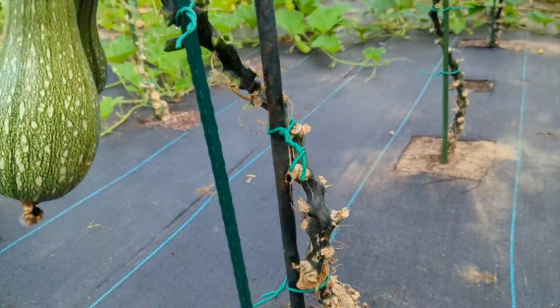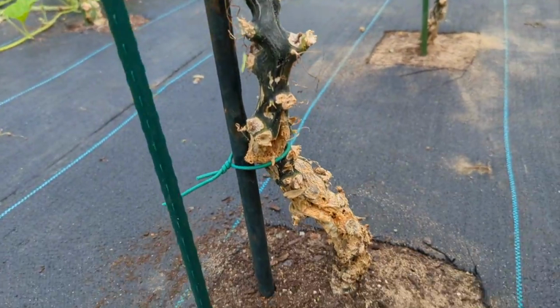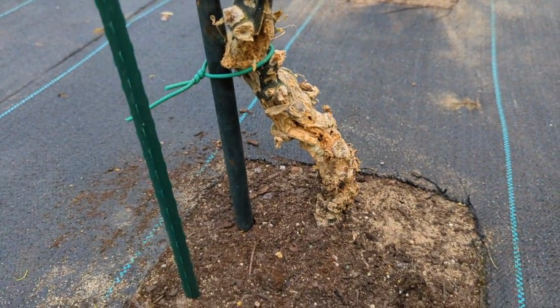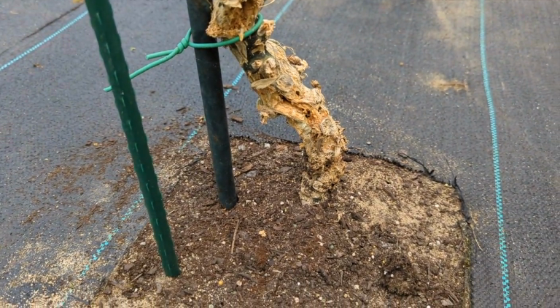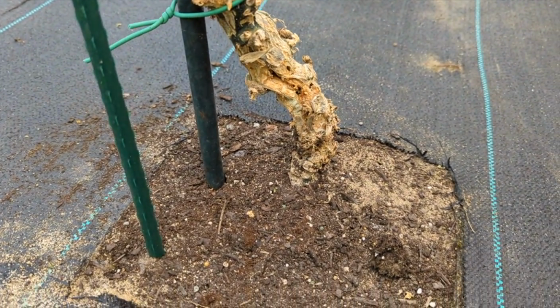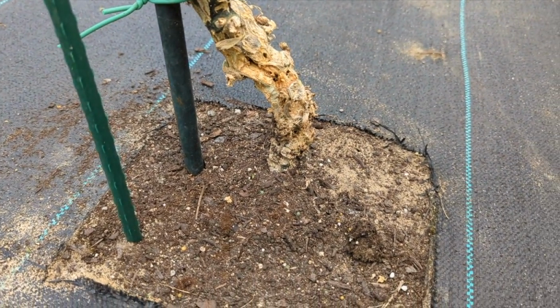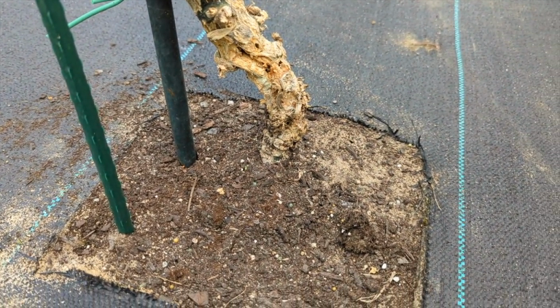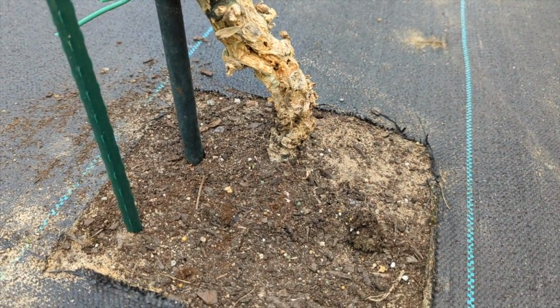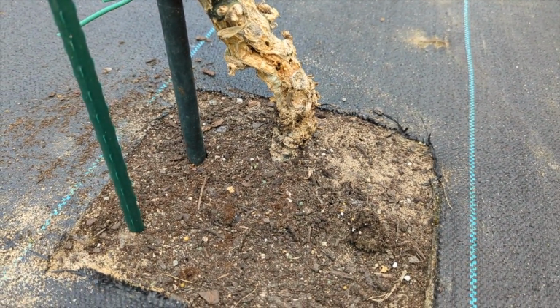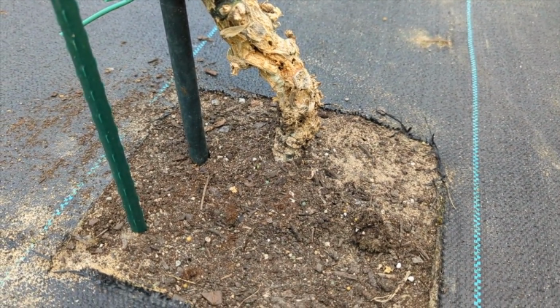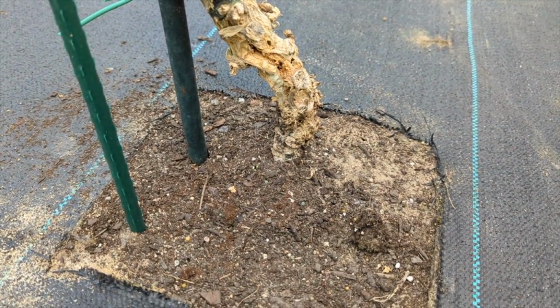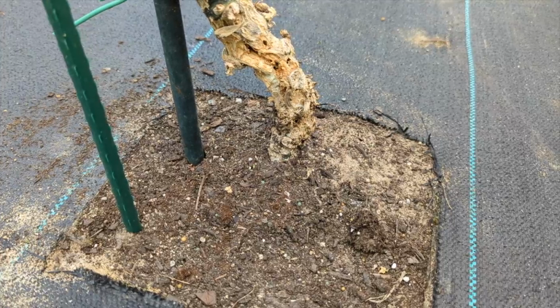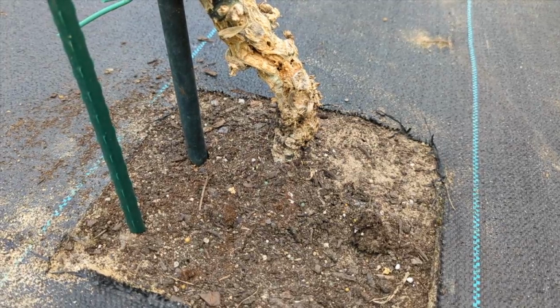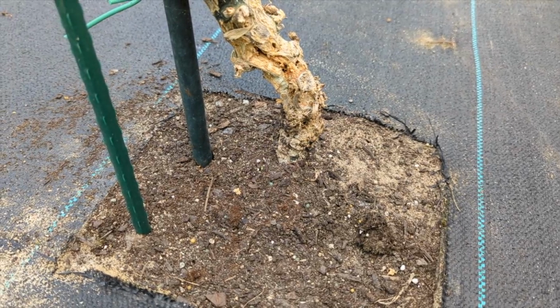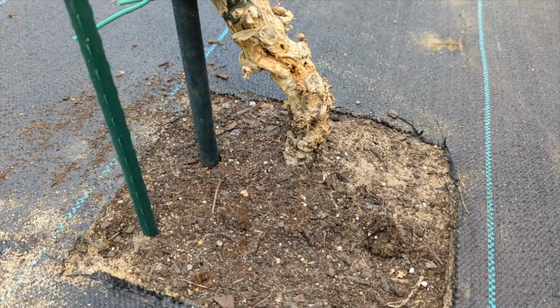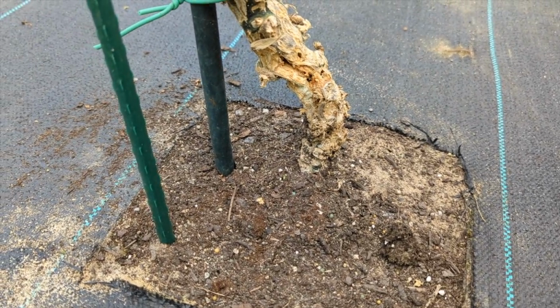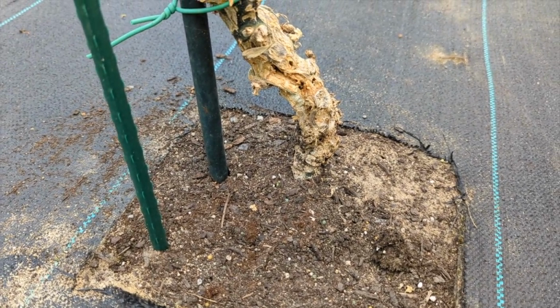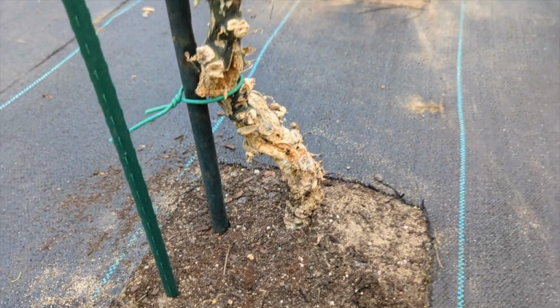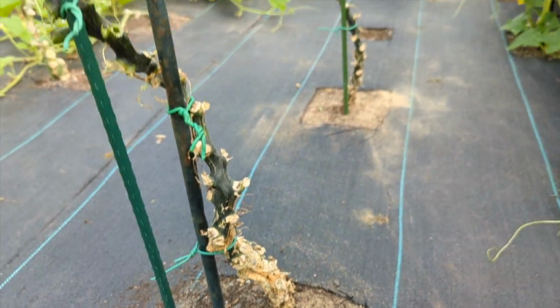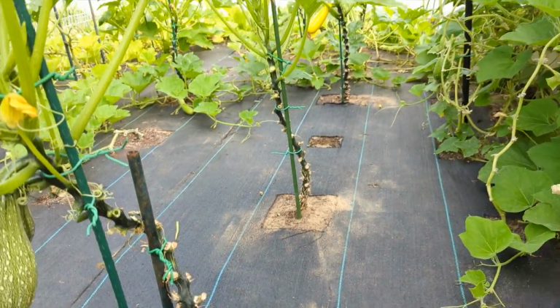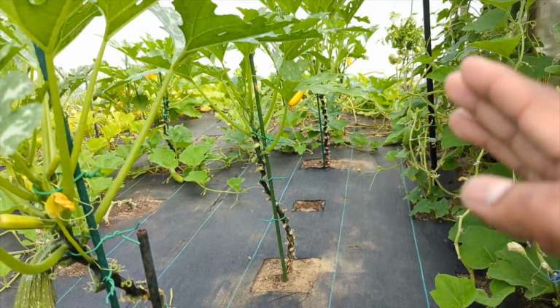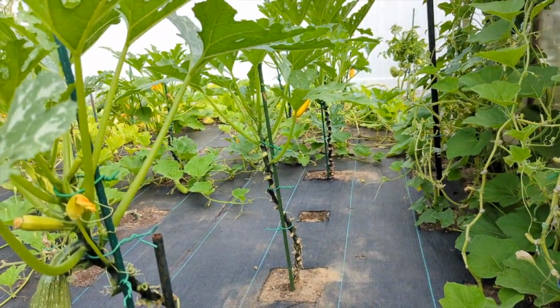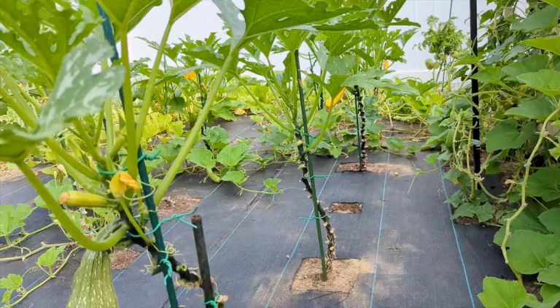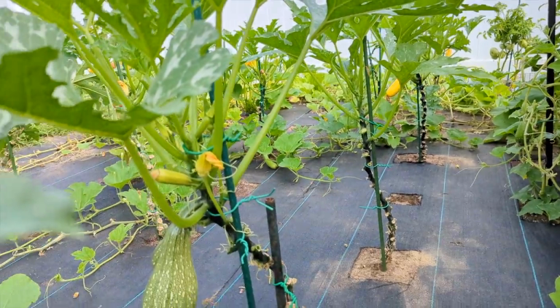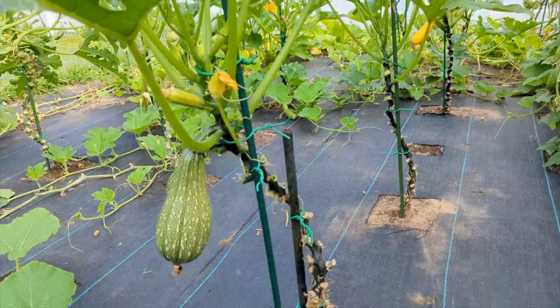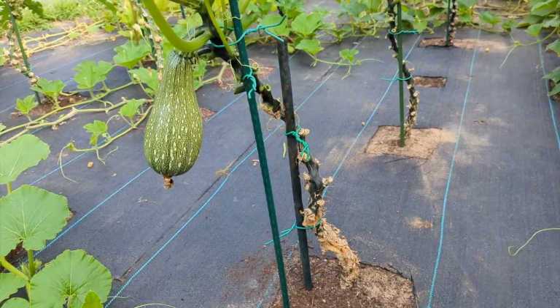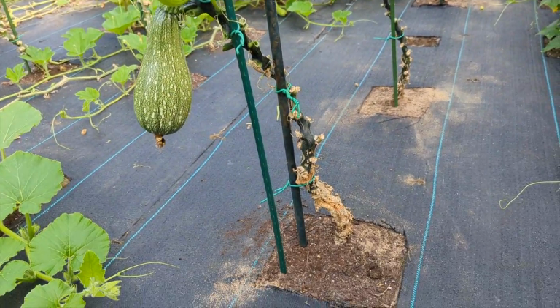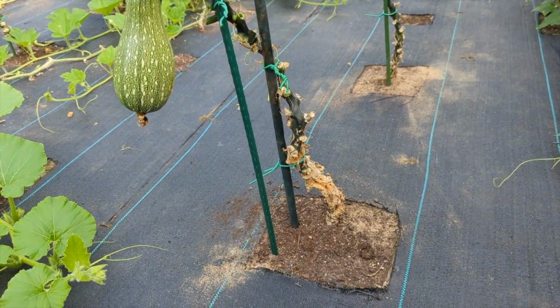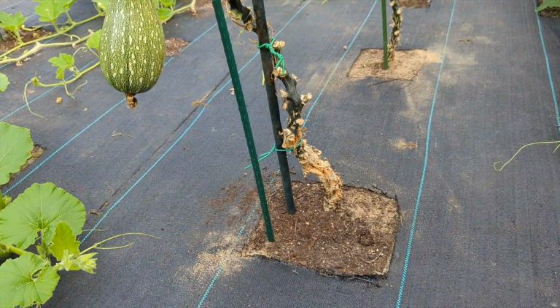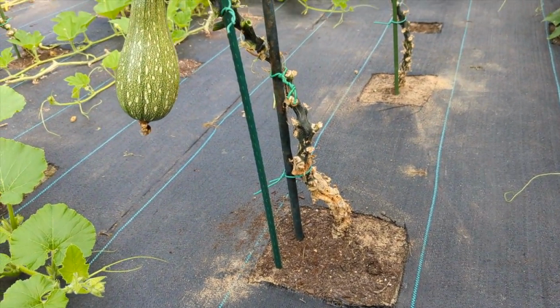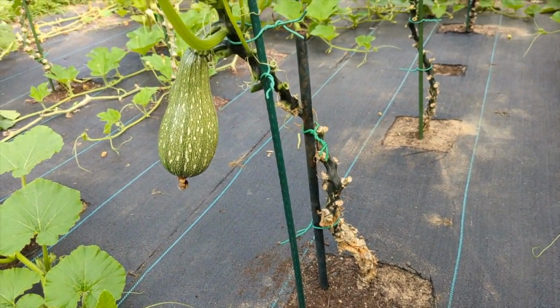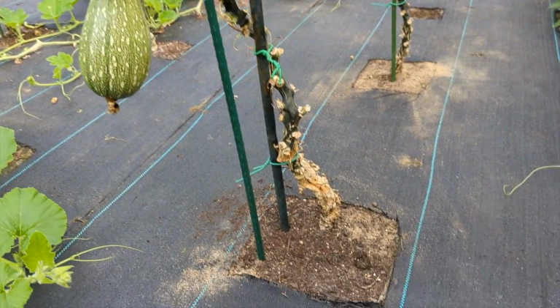So because of this problem, I noticed that the leaves will get droopy within two to three days faster than a normal plant that didn't get attacked. So you just have to make sure you keep up with watering.